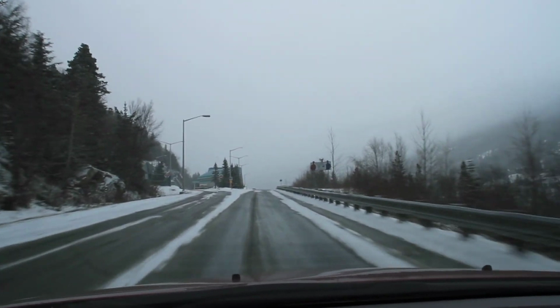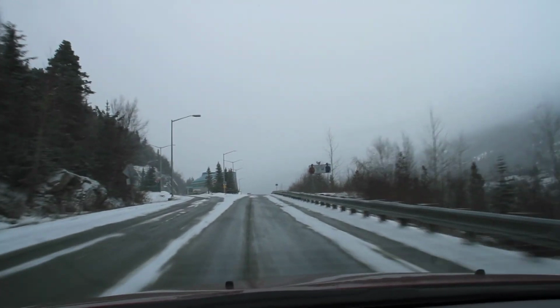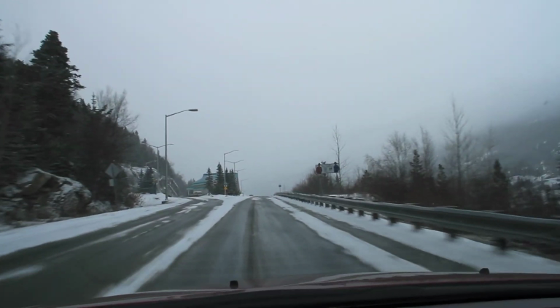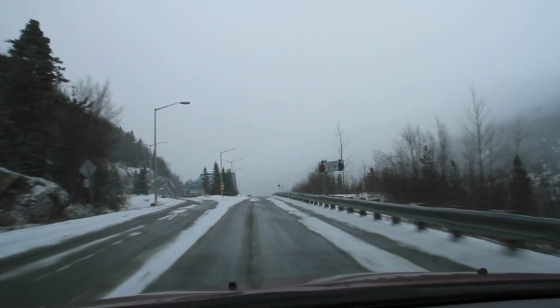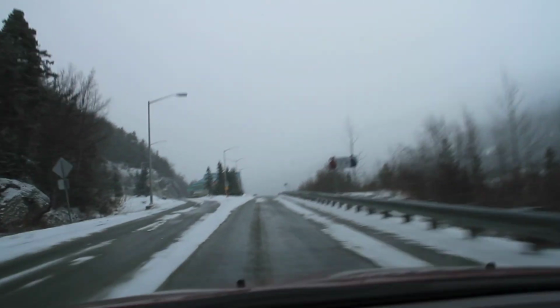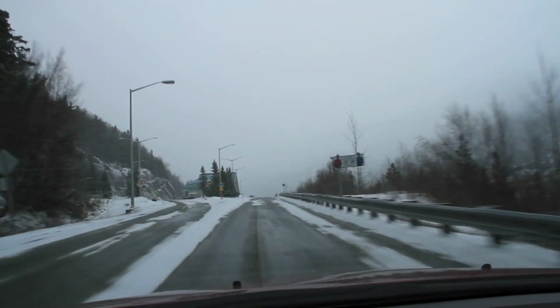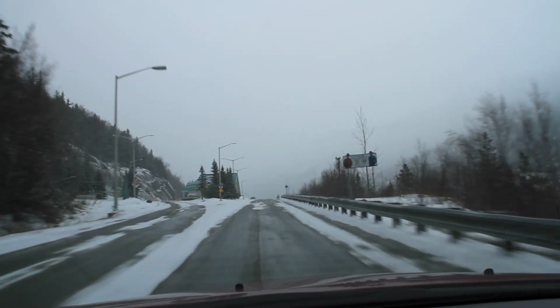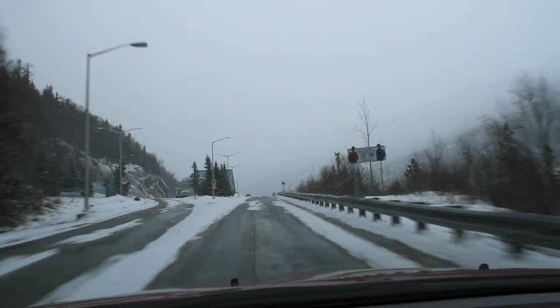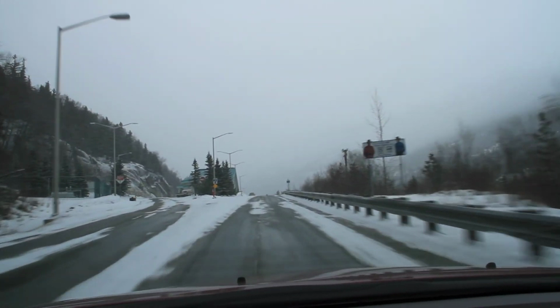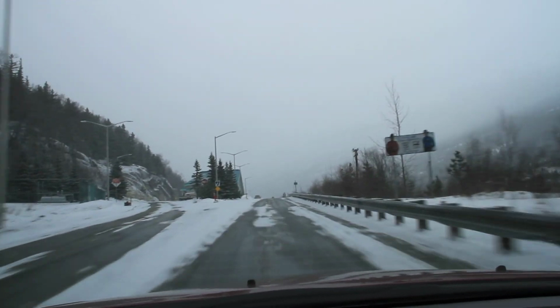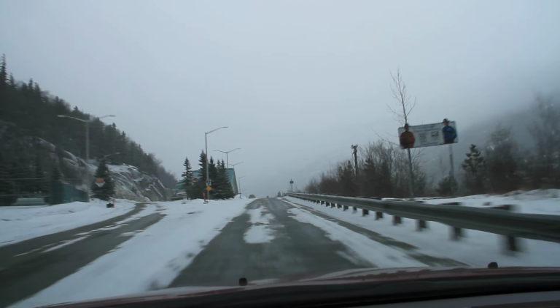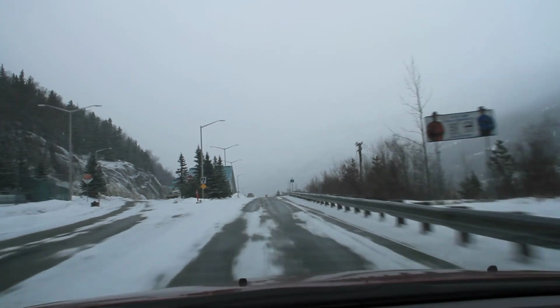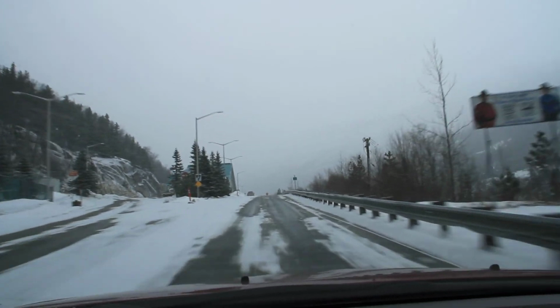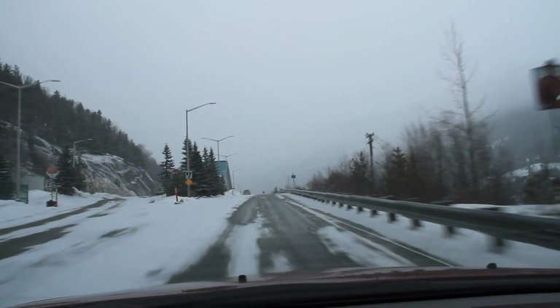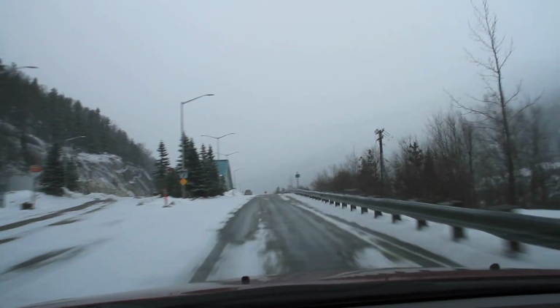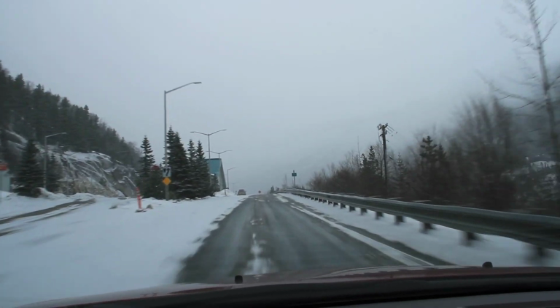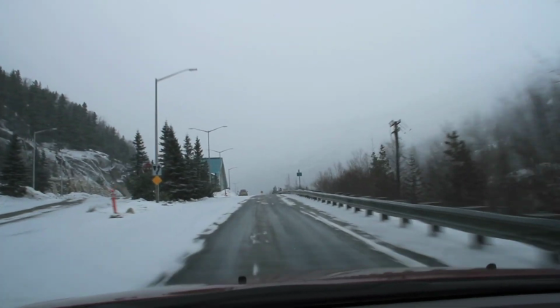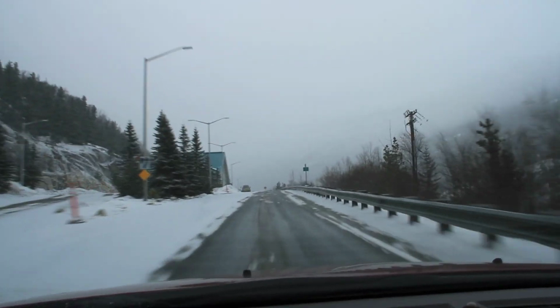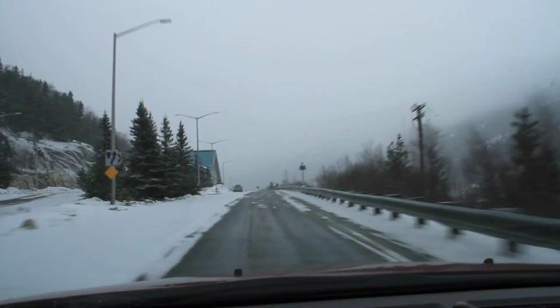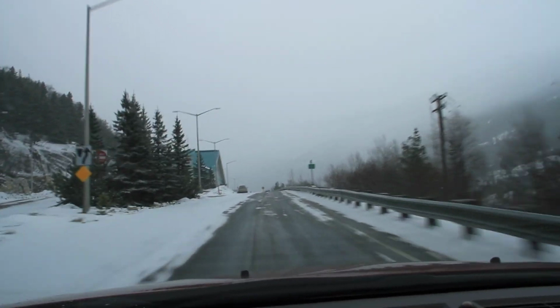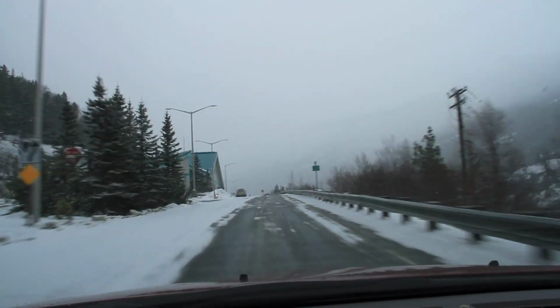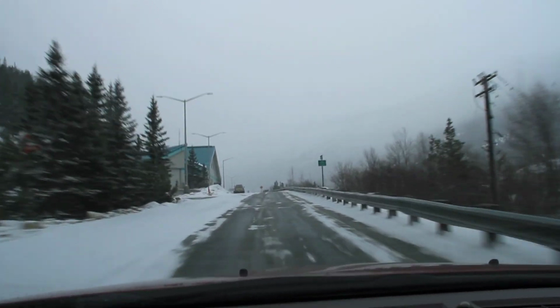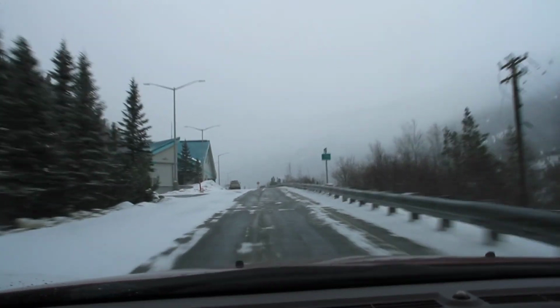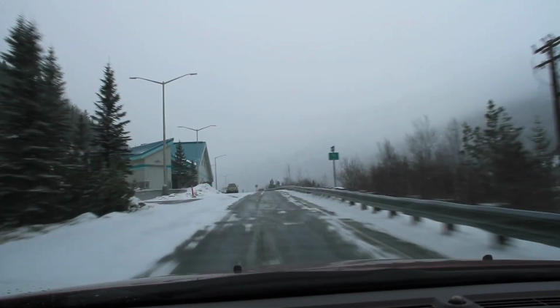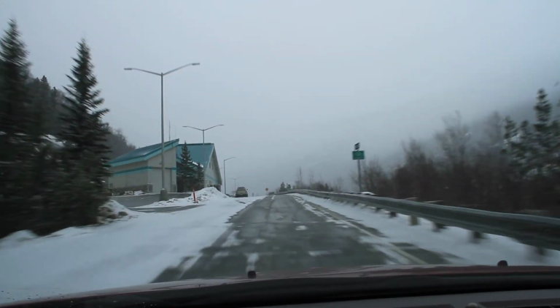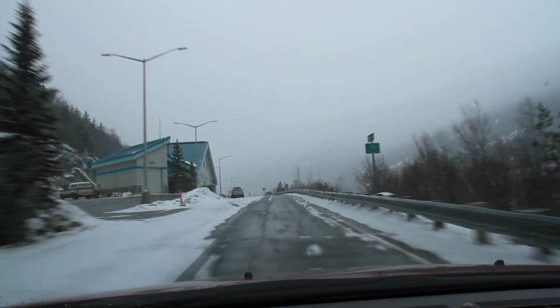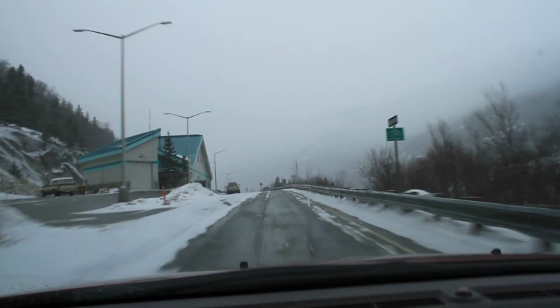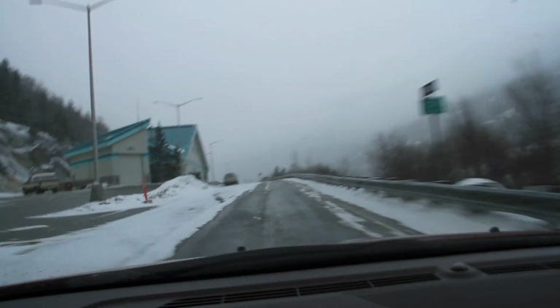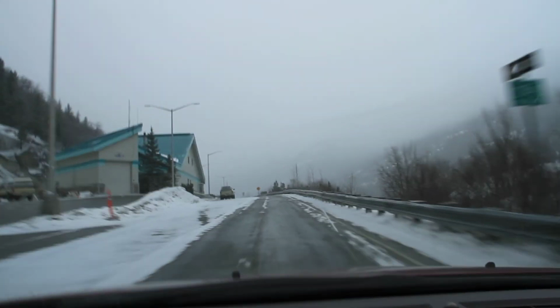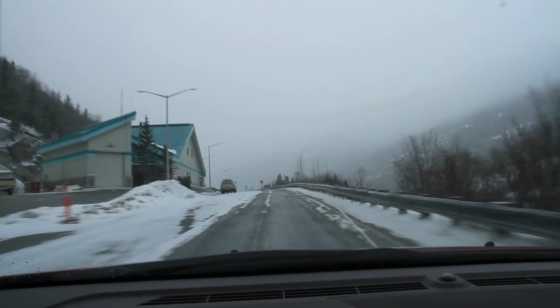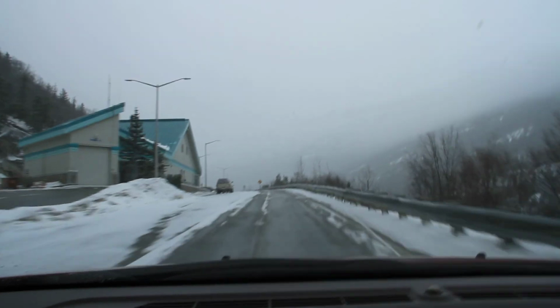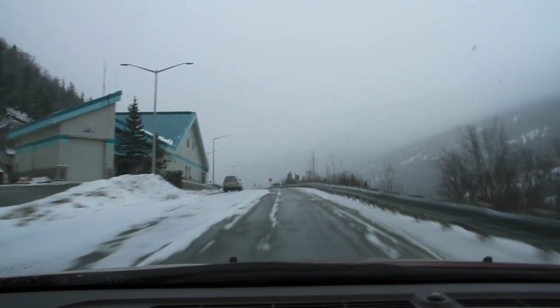This building coming up here is the U.S. Customs Office where we have to stop coming down from Whitehorse. Of course no stop going this direction.